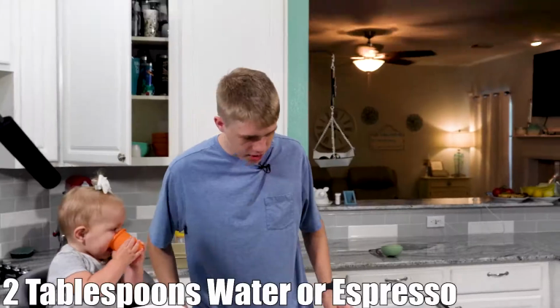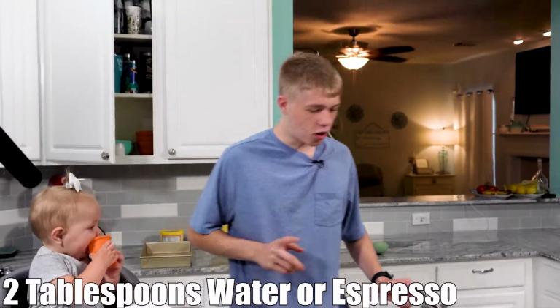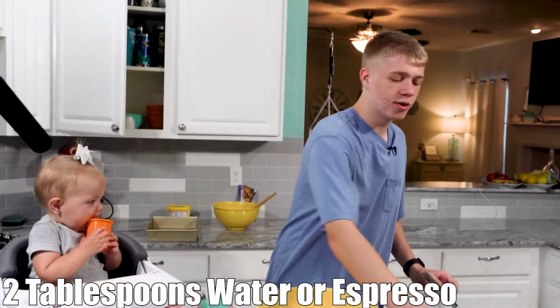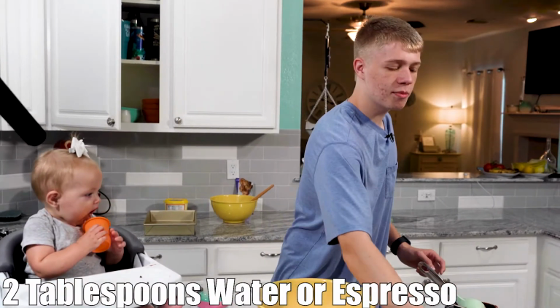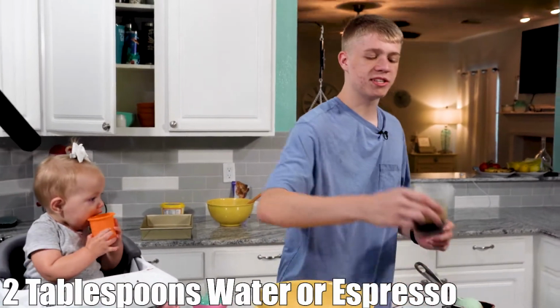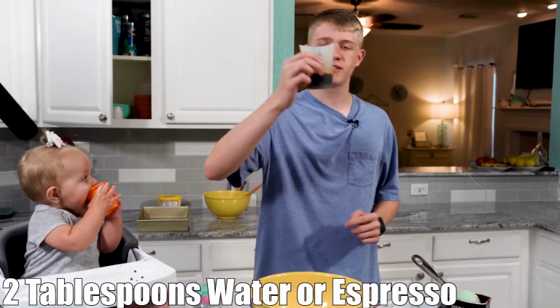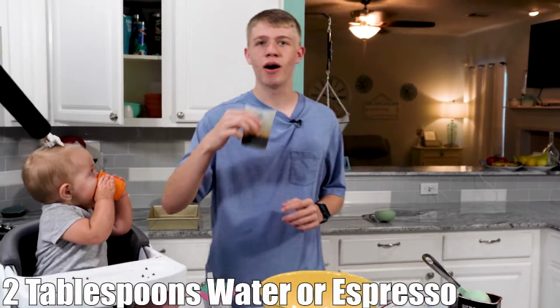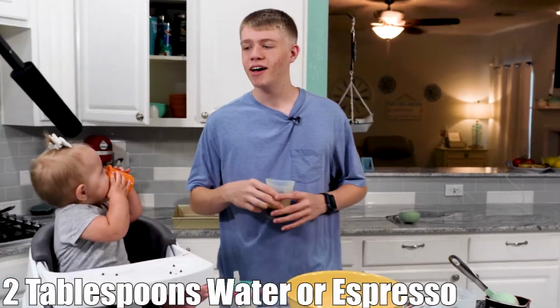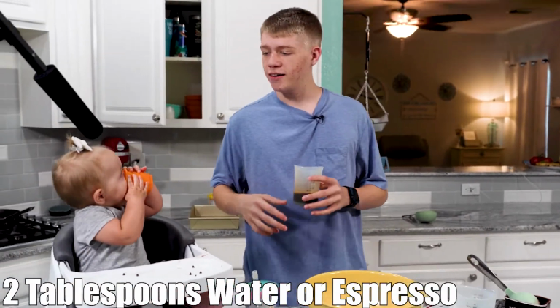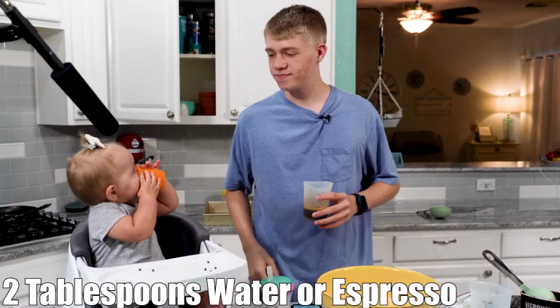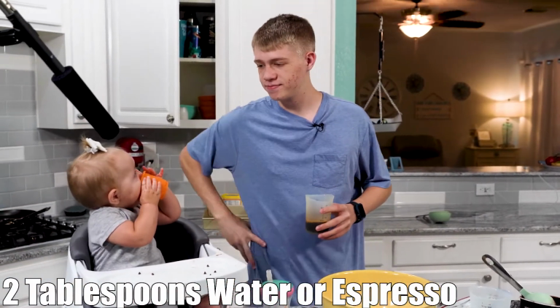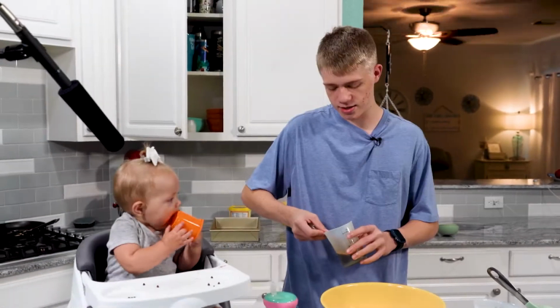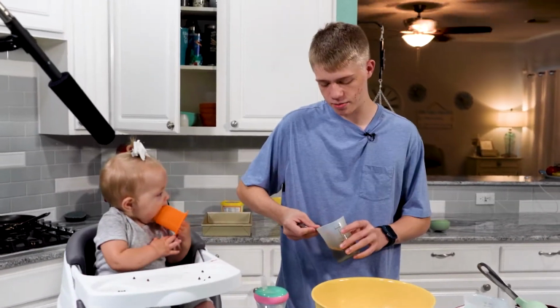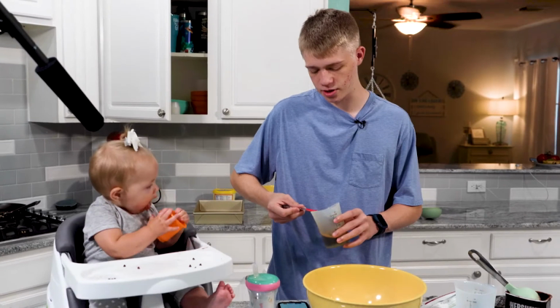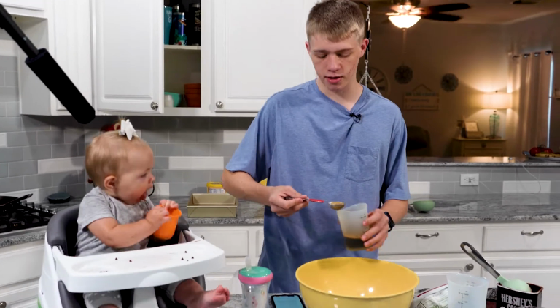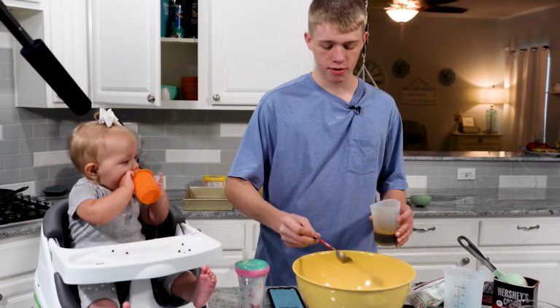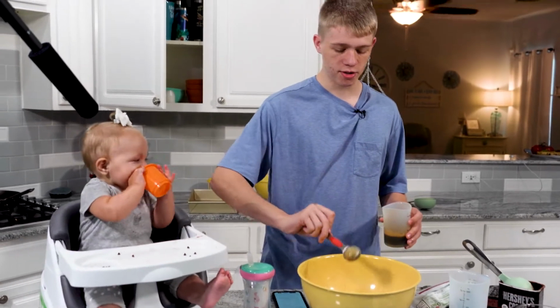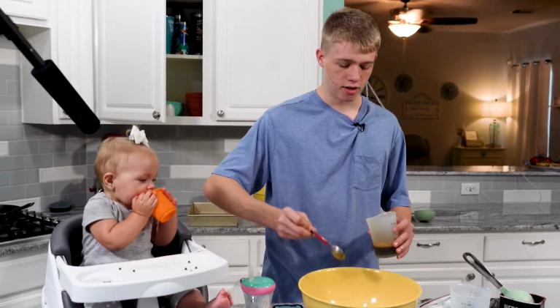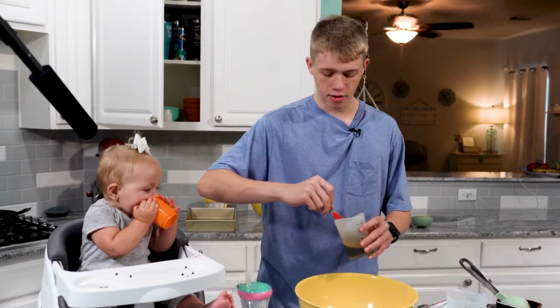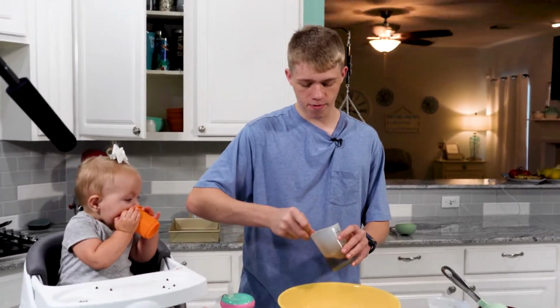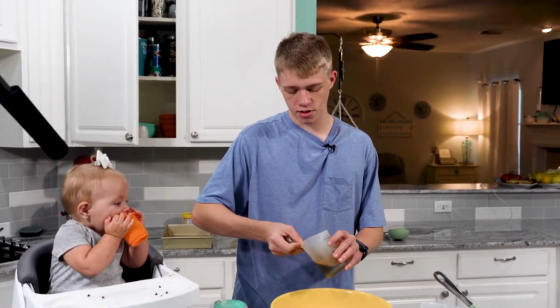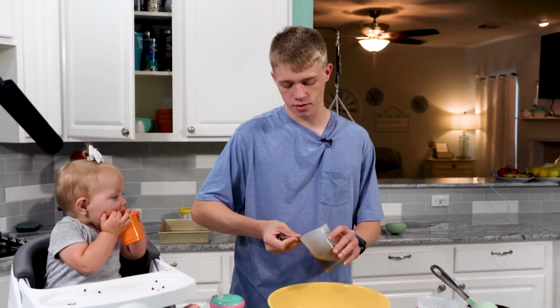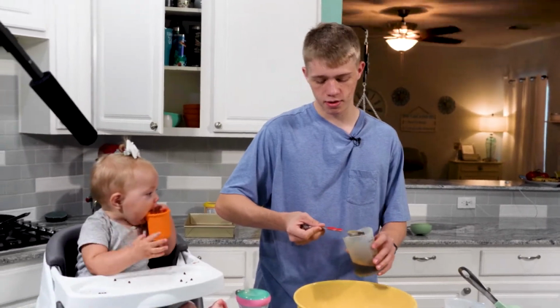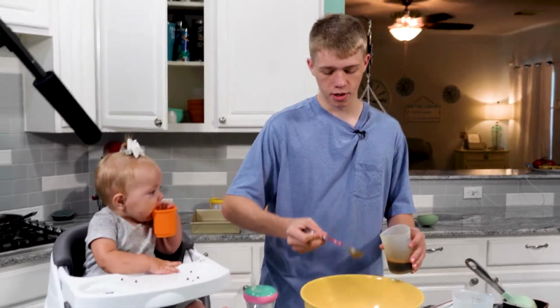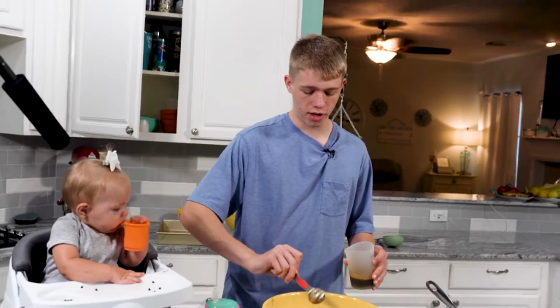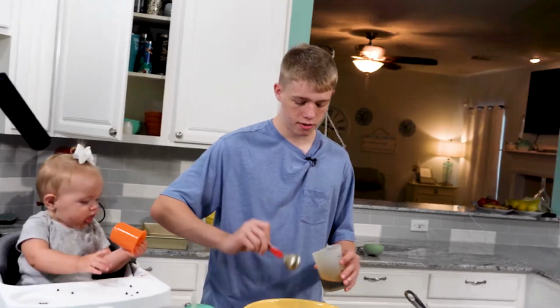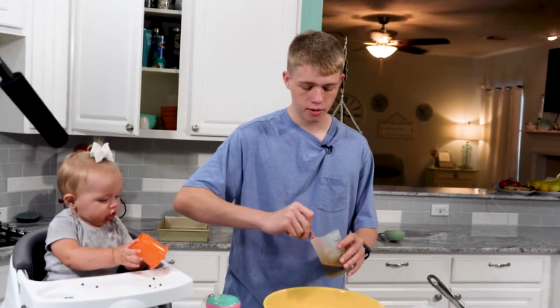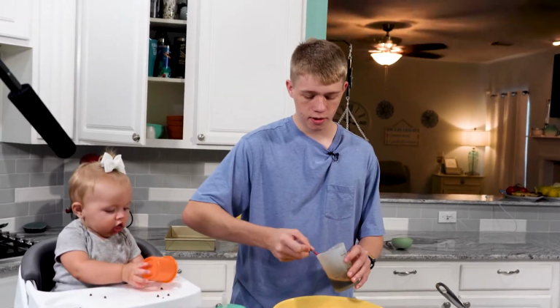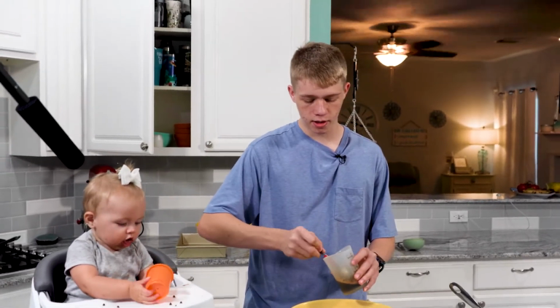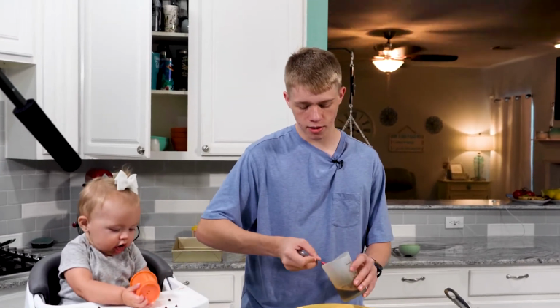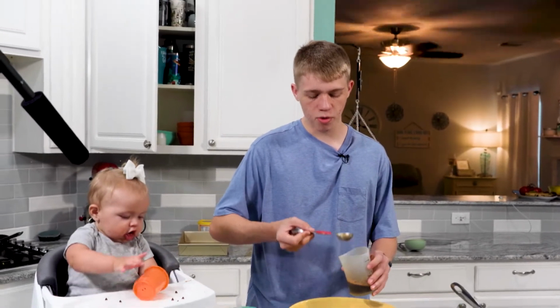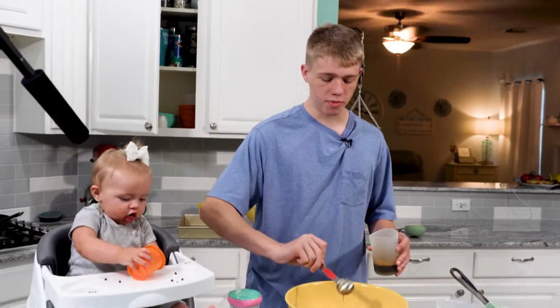Then we're going to add water — I like to hype it up. At least that's how much I'm putting in here. So here's three-fourths, here's one, and here's a bit more for good measure.